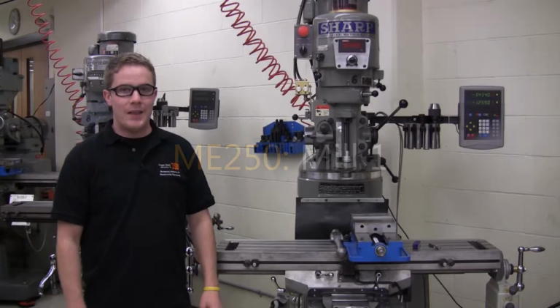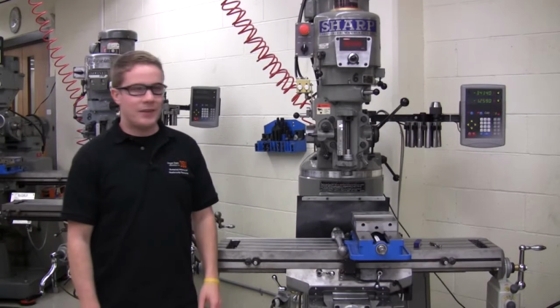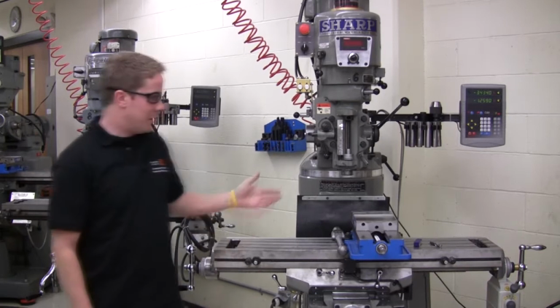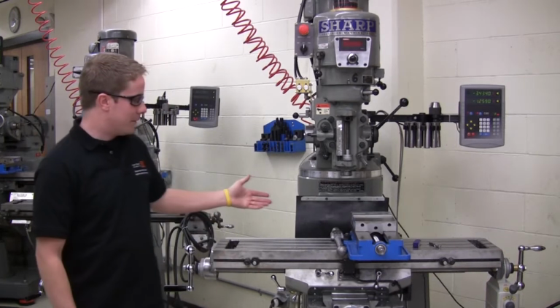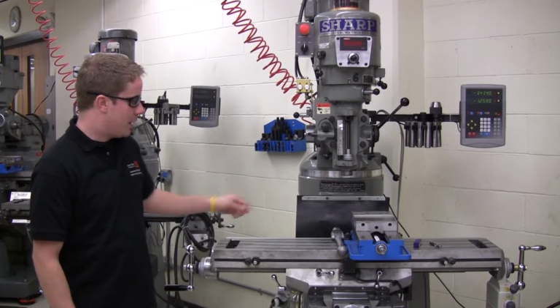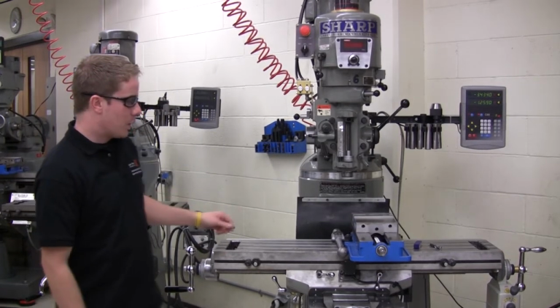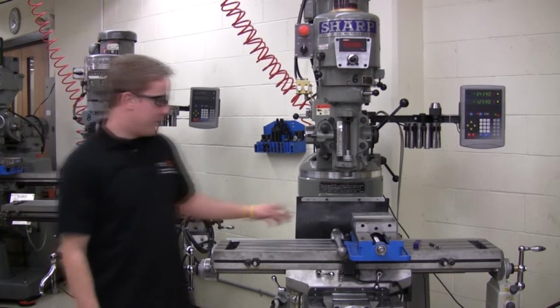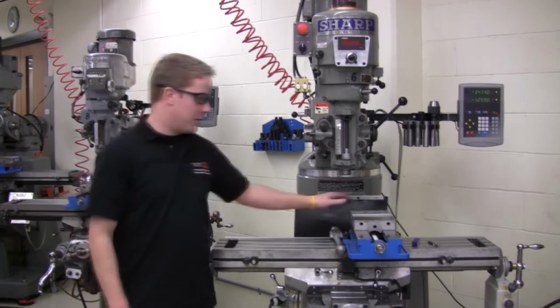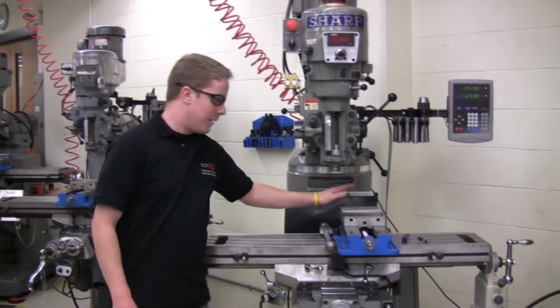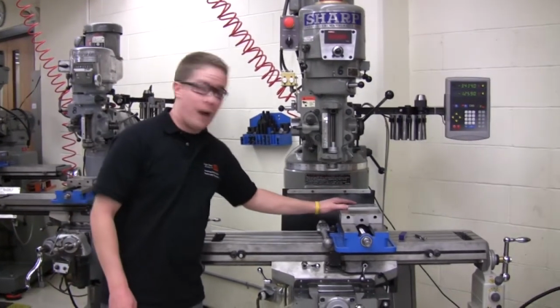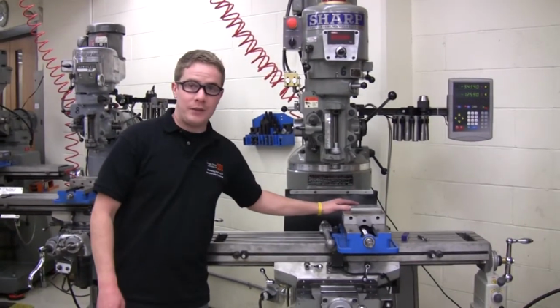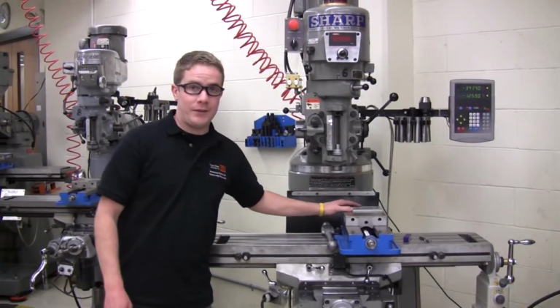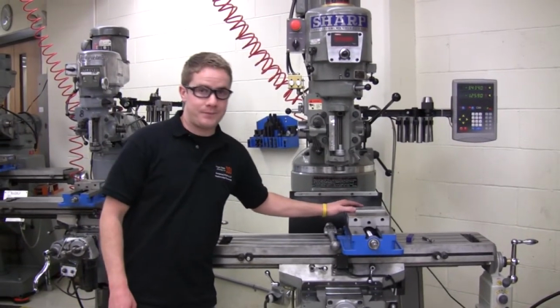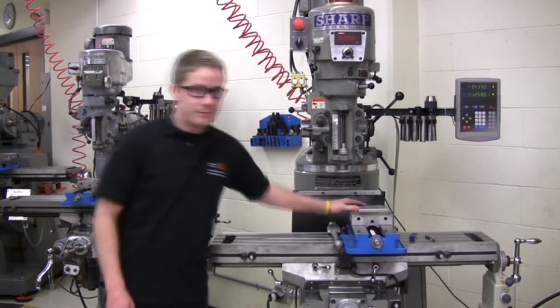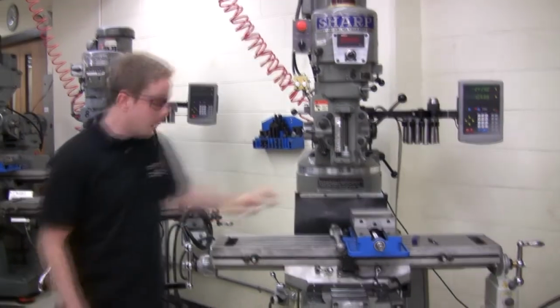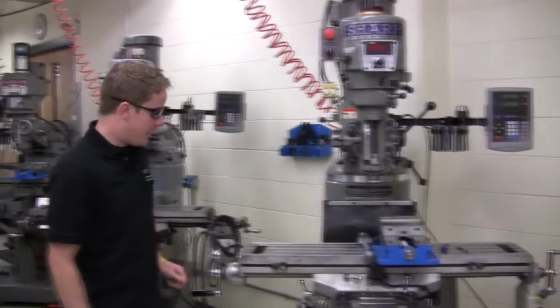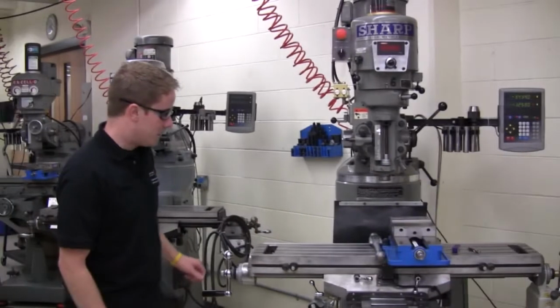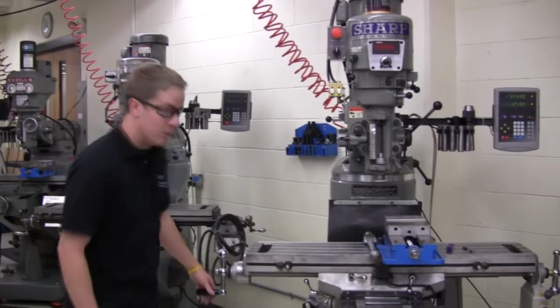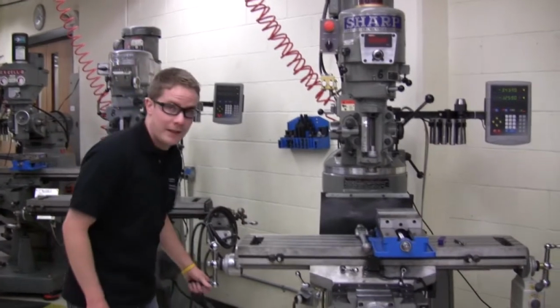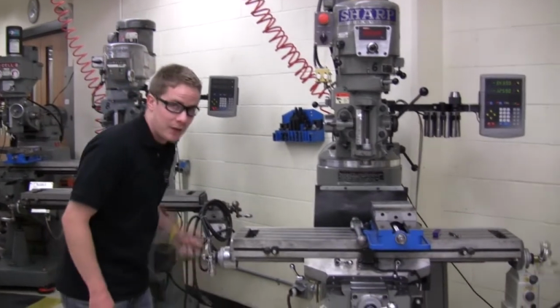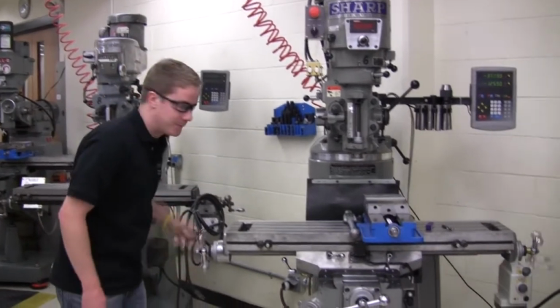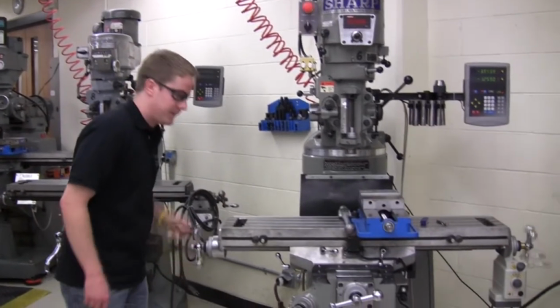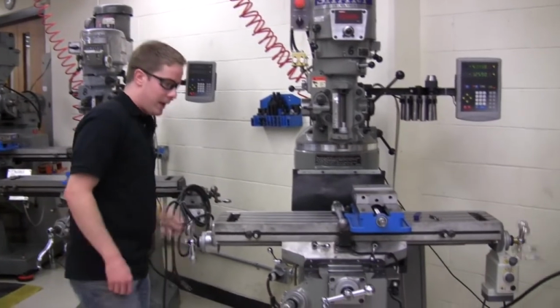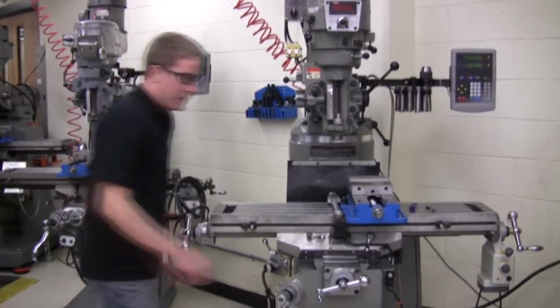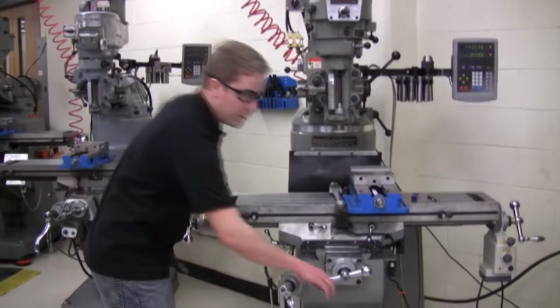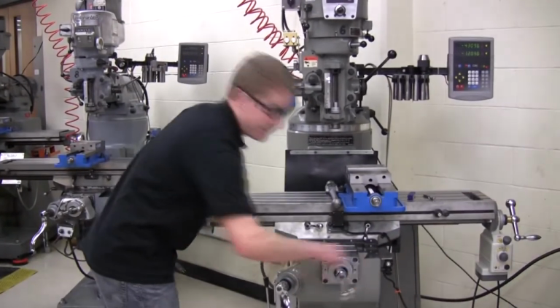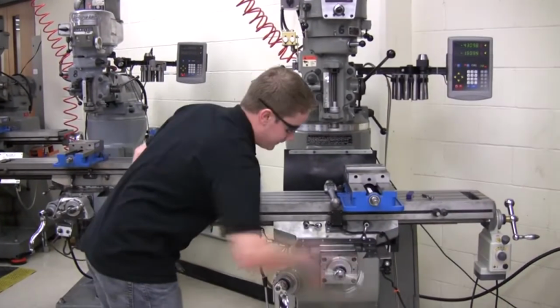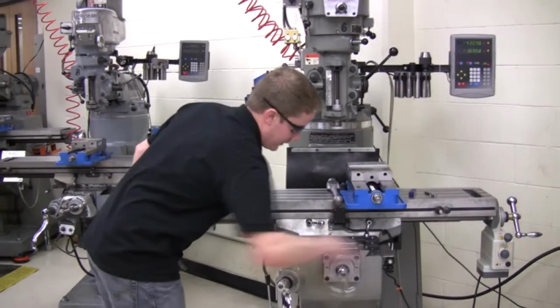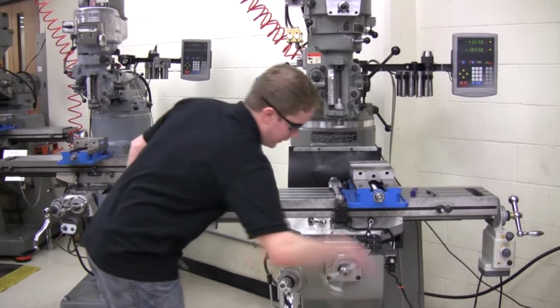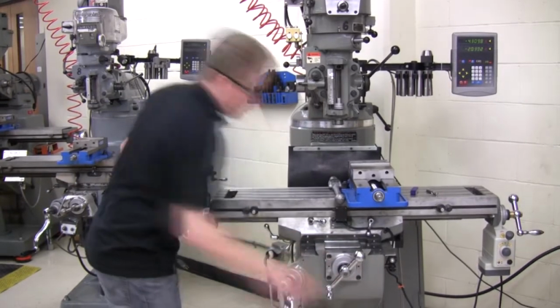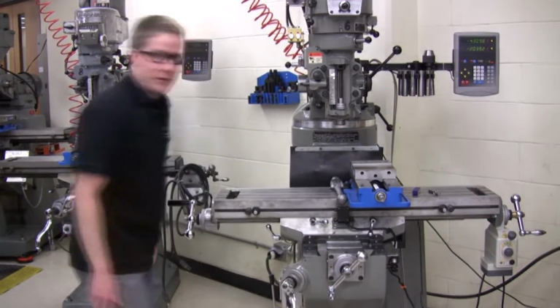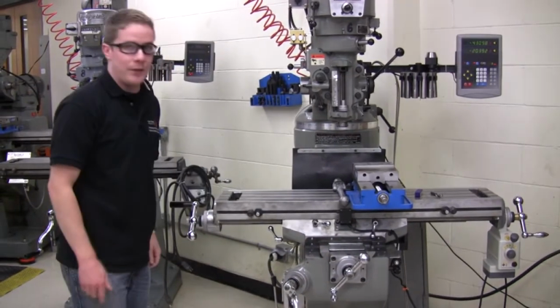This is a typical knee mill. The workpiece is secured to the table, often using a vise. The table can be moved in the X direction and in the Y direction using these two handles.